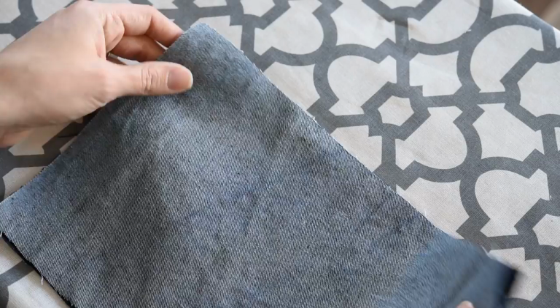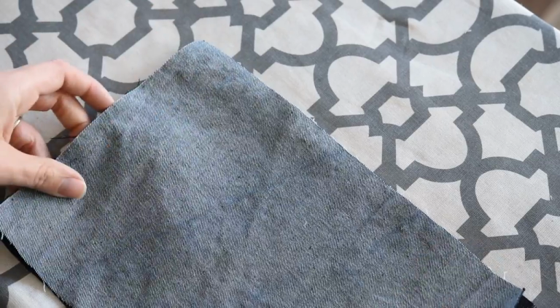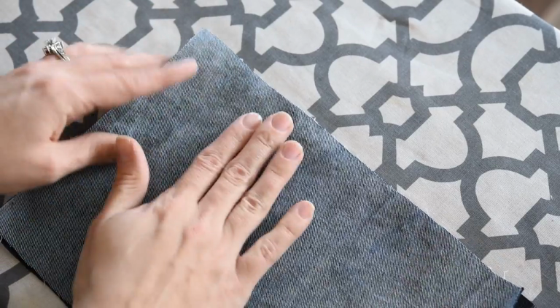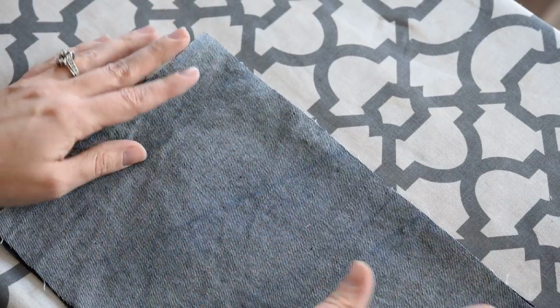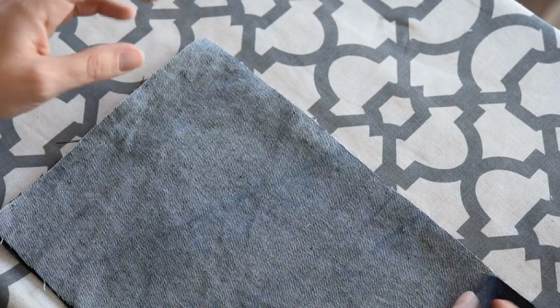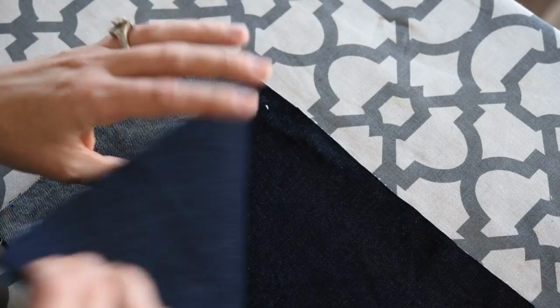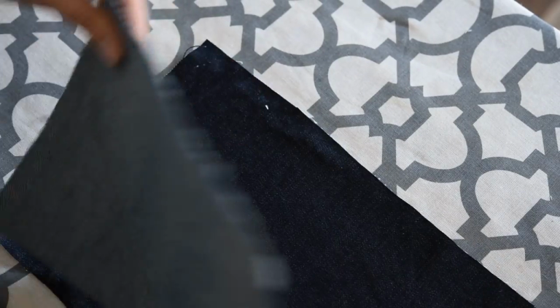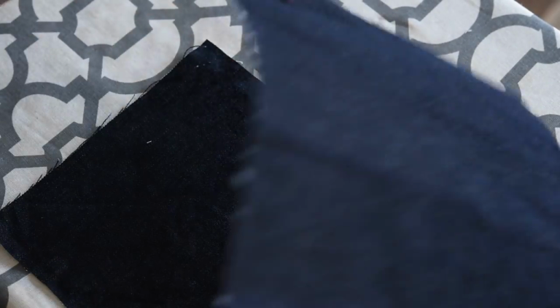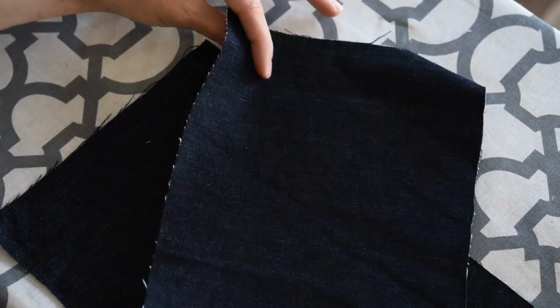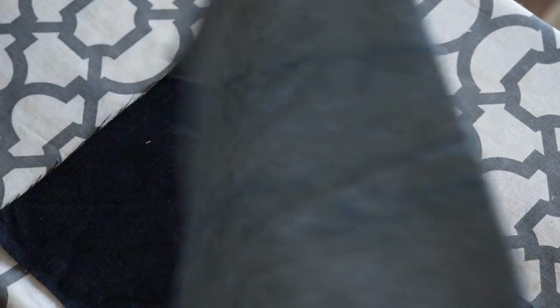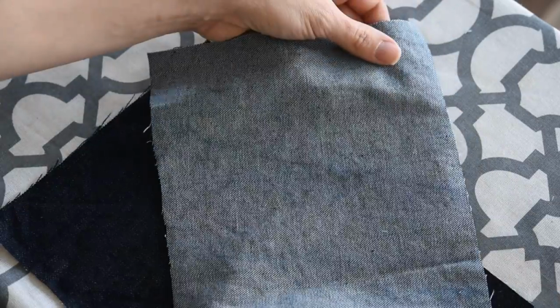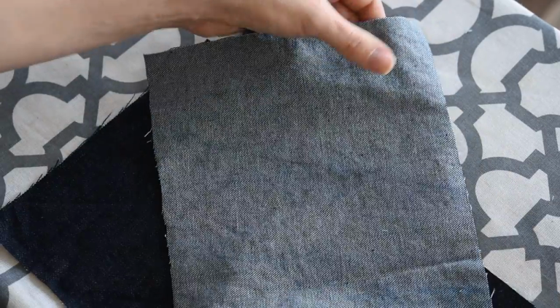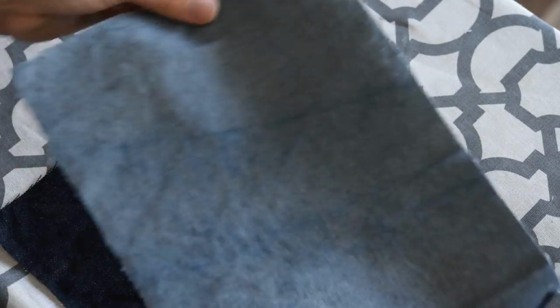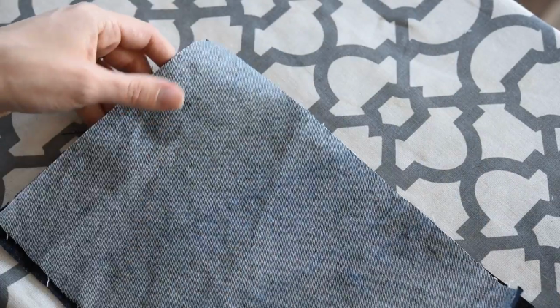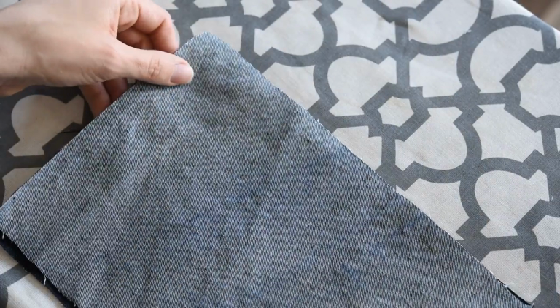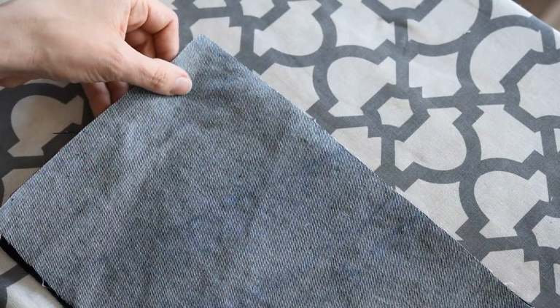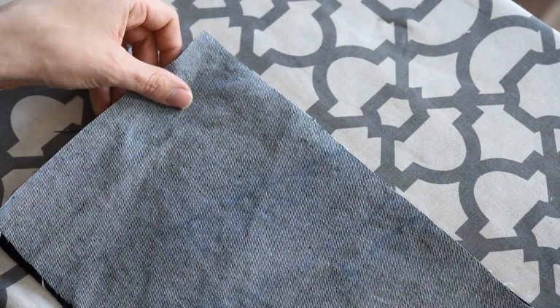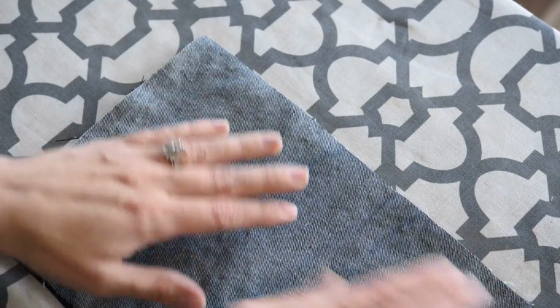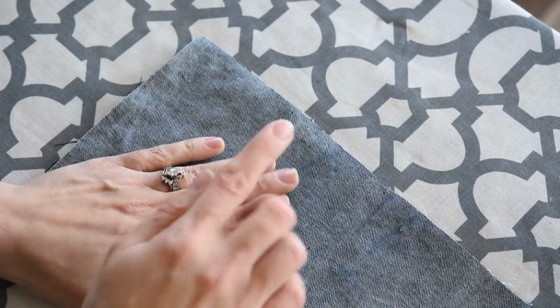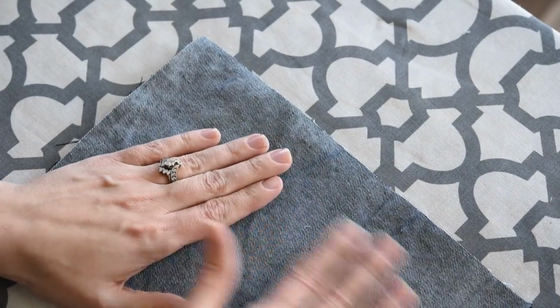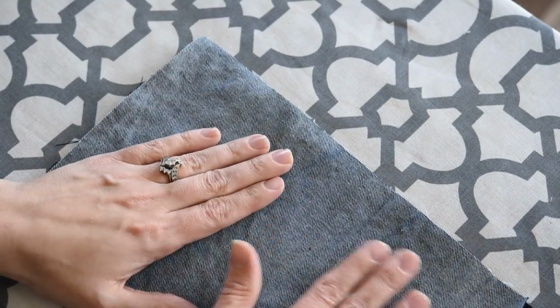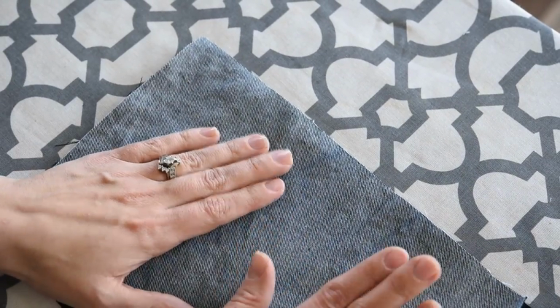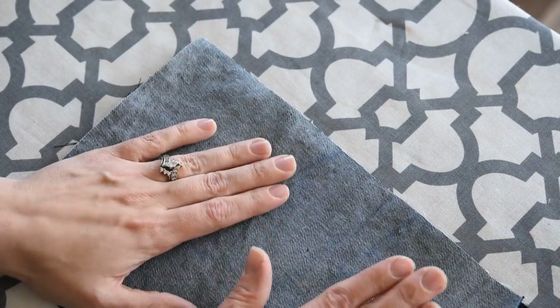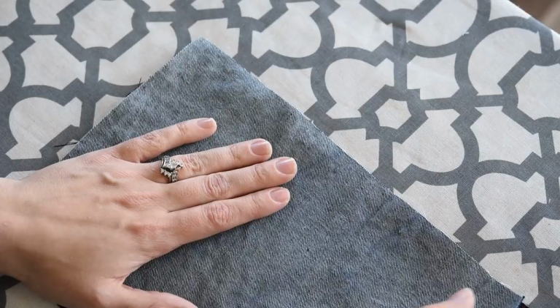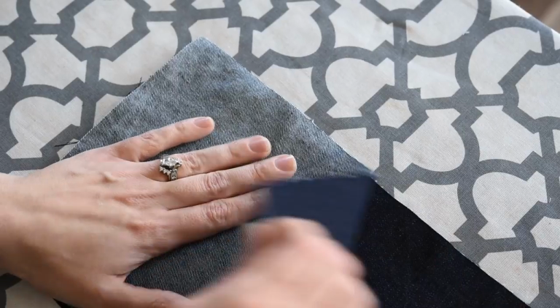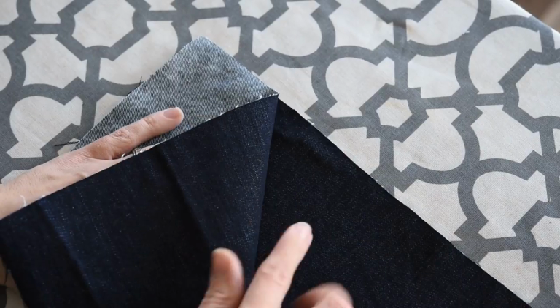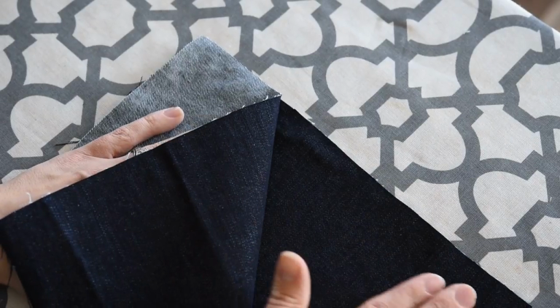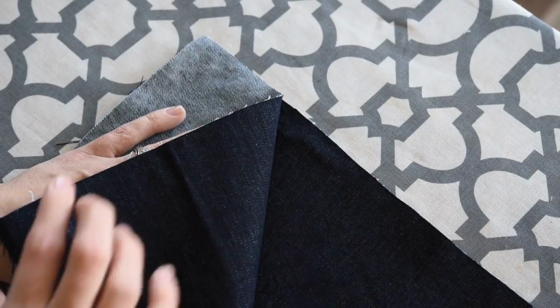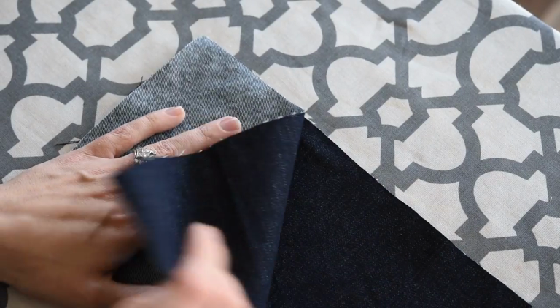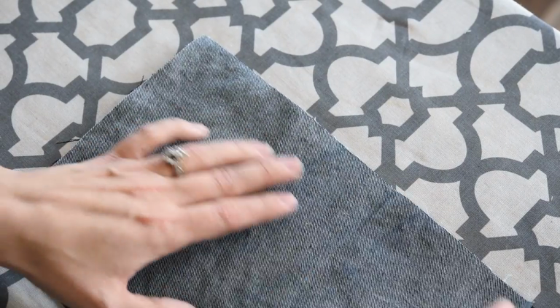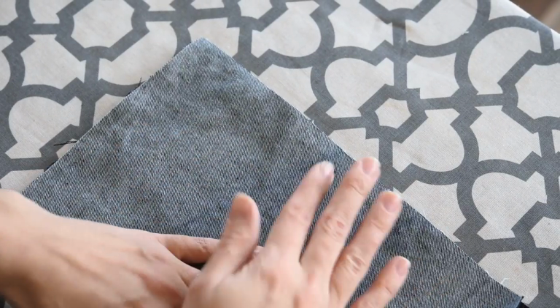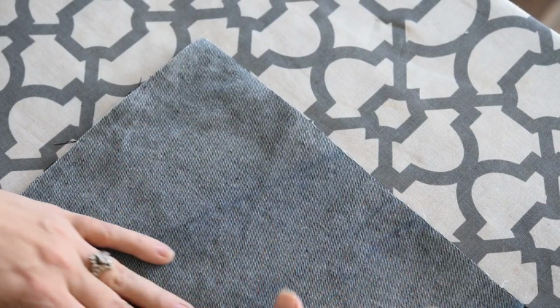To demonstrate the flat felt seam I have two pieces of scrap denim here that I will be using. The light side is my wrong side and the dark is my right side.